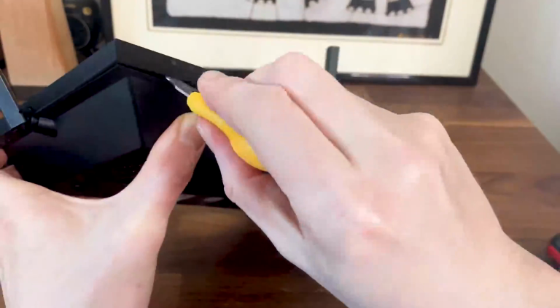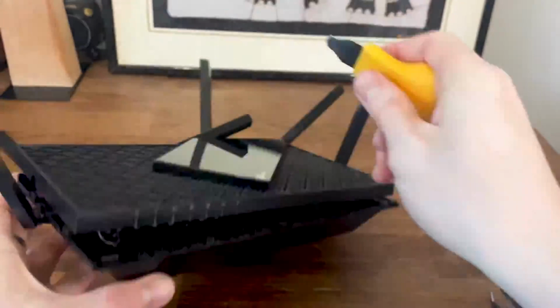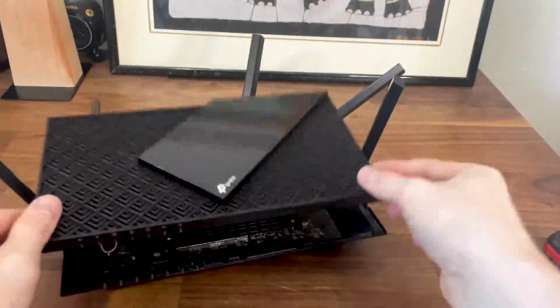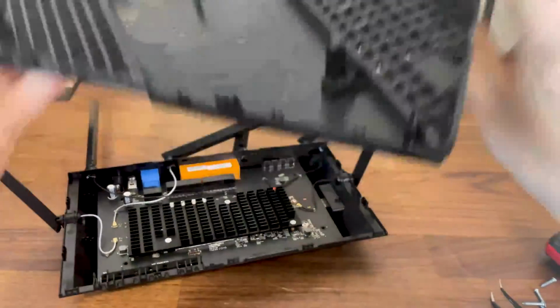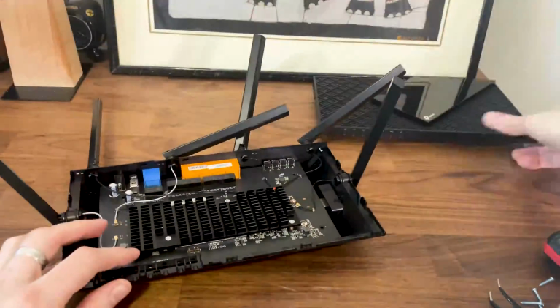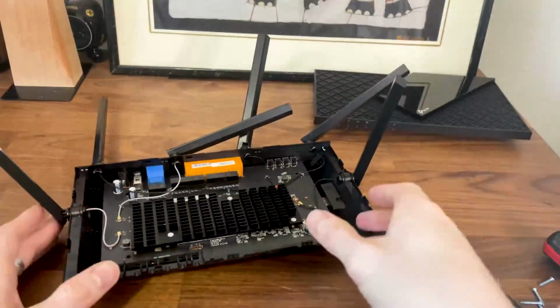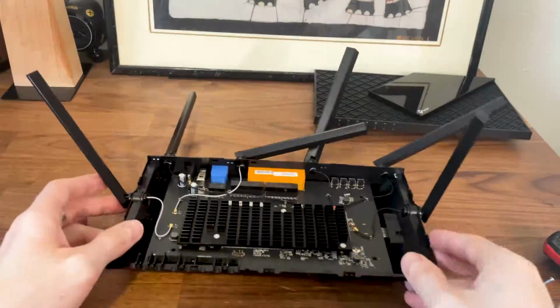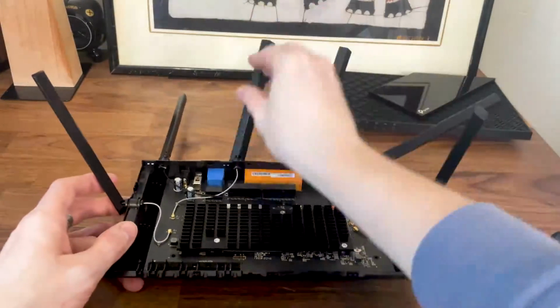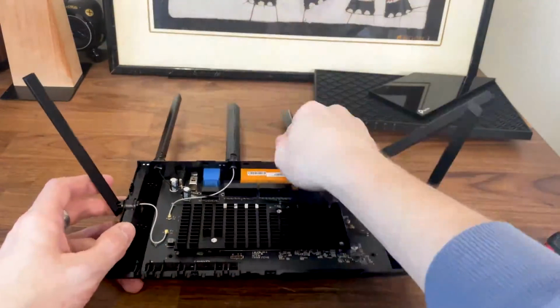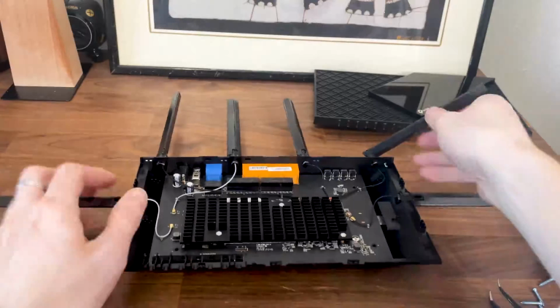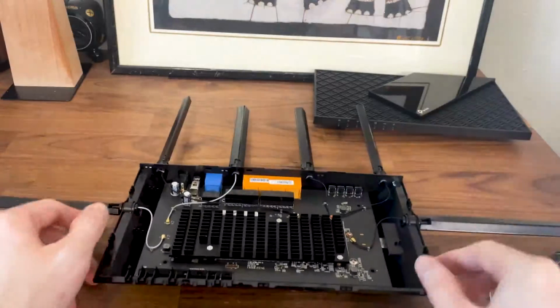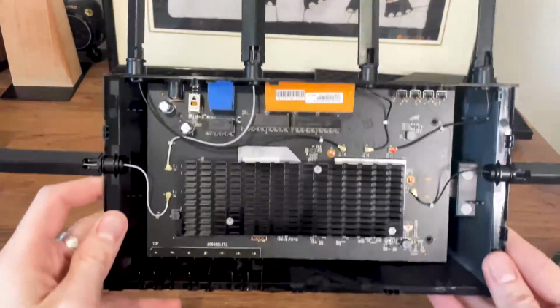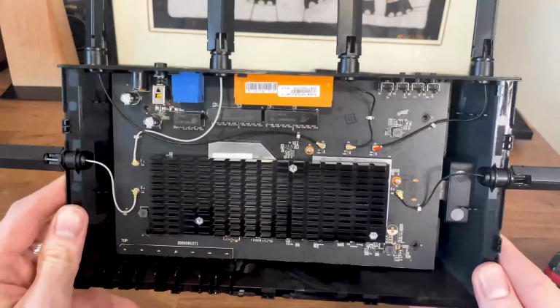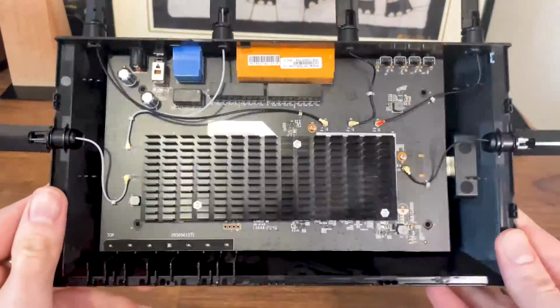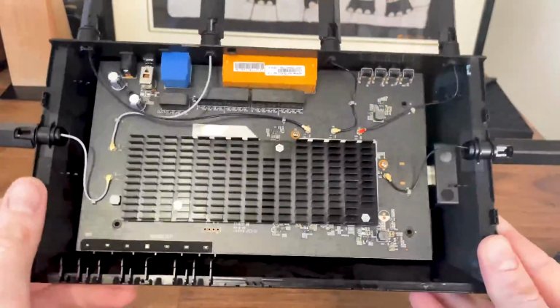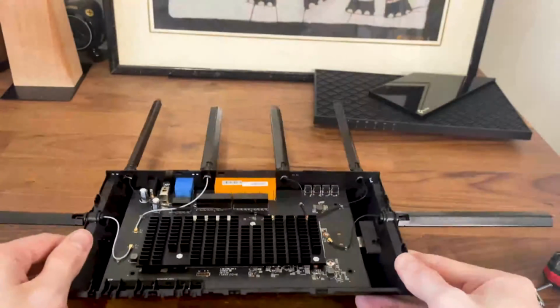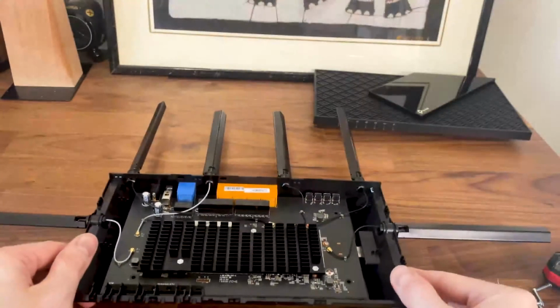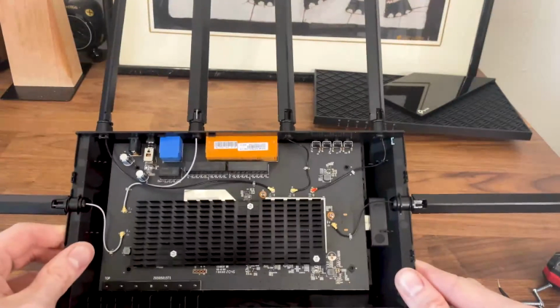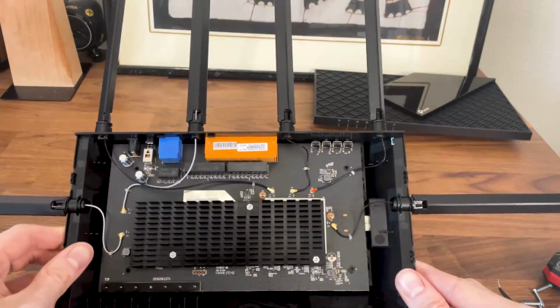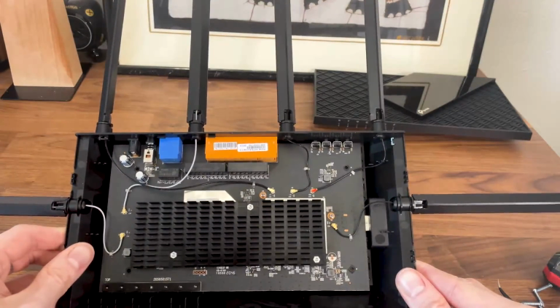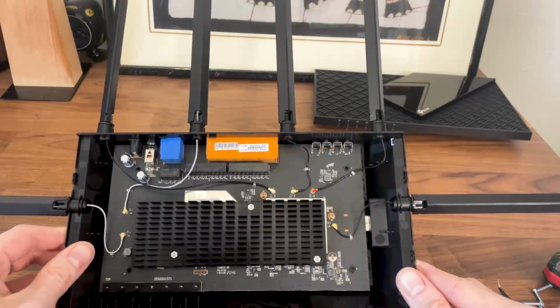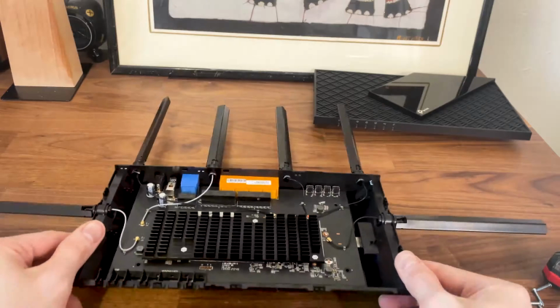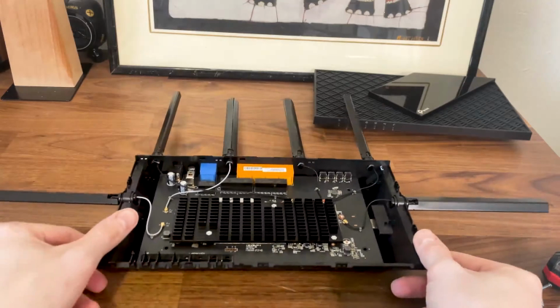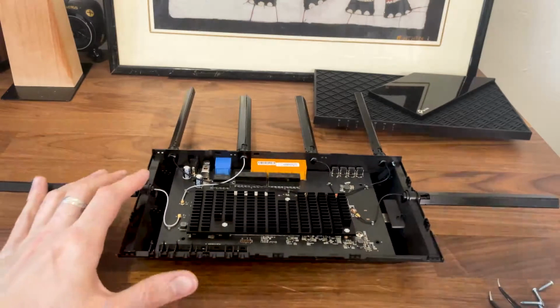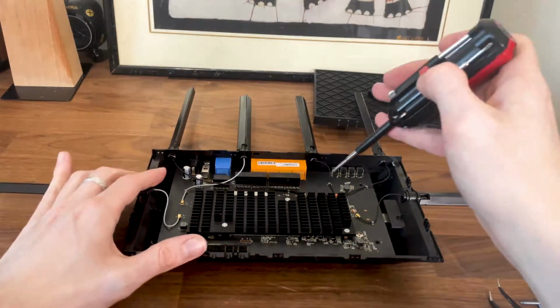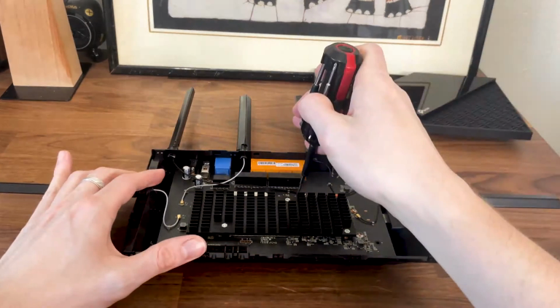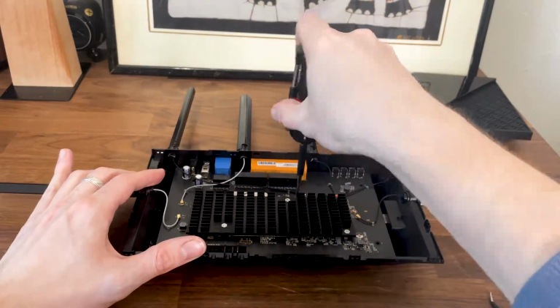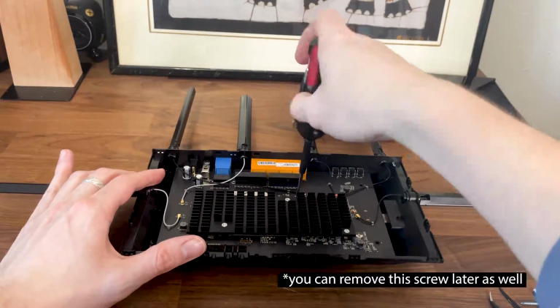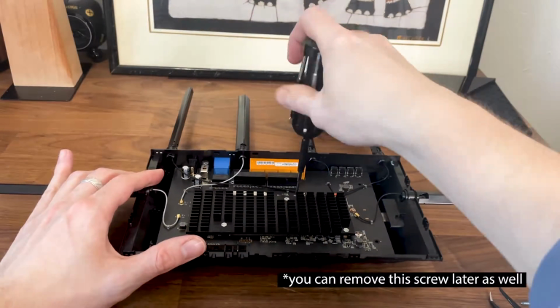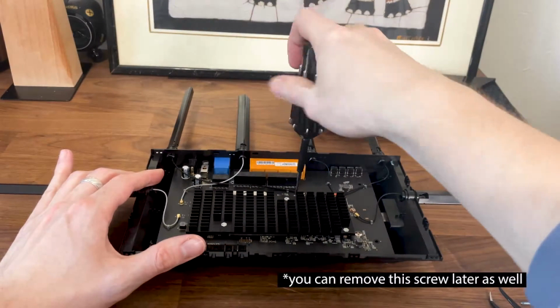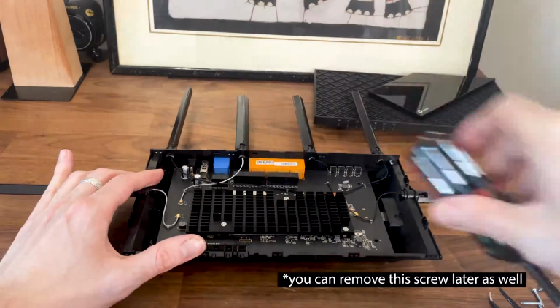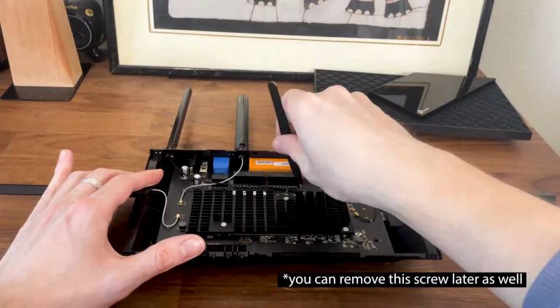We should now get a good view of the PCB, but it is necessary to remove the metallic heatsink in order to see the main components. To do so, it's necessary to turn the board upside down, so remove the antenna connectors and gently push the PCB up.